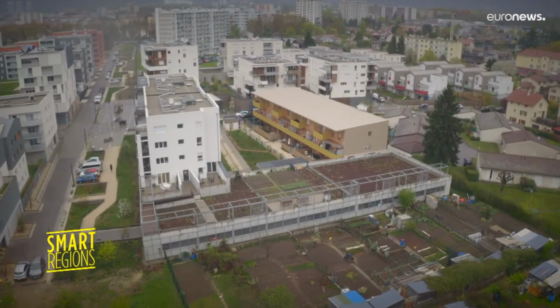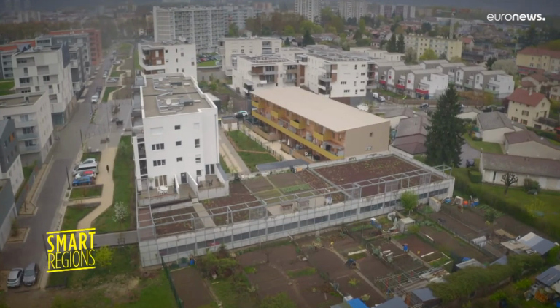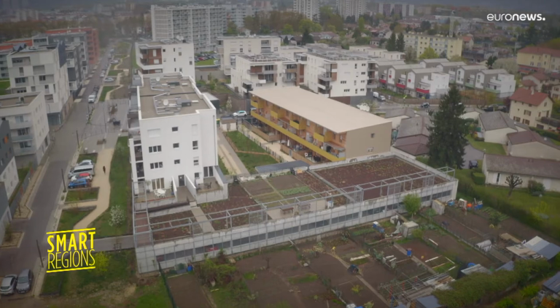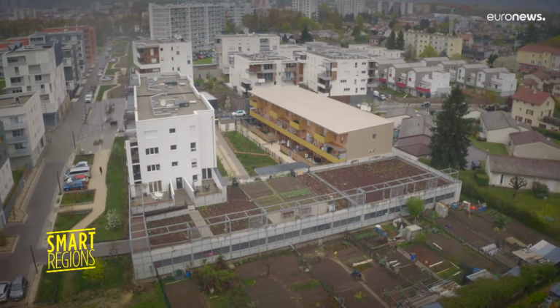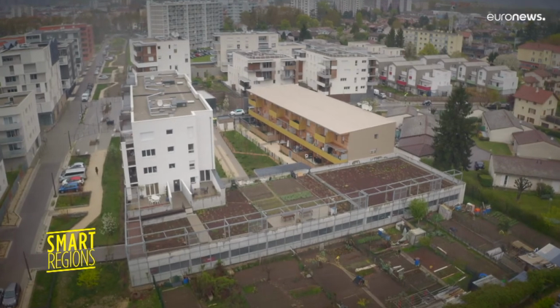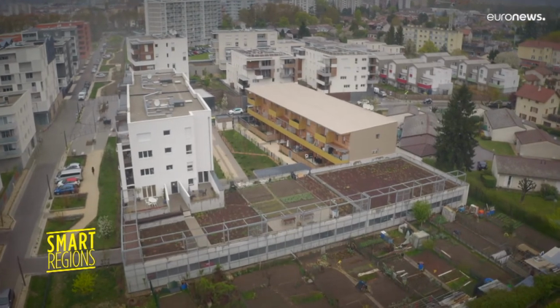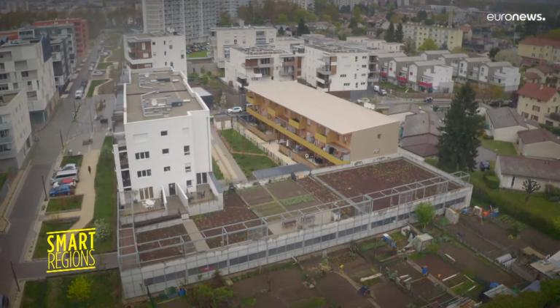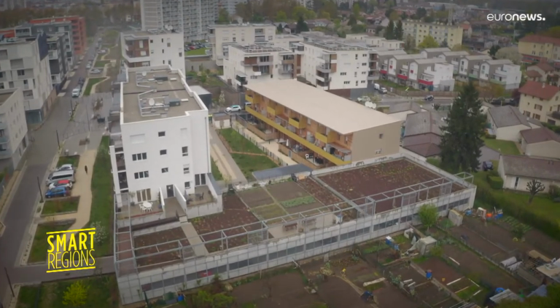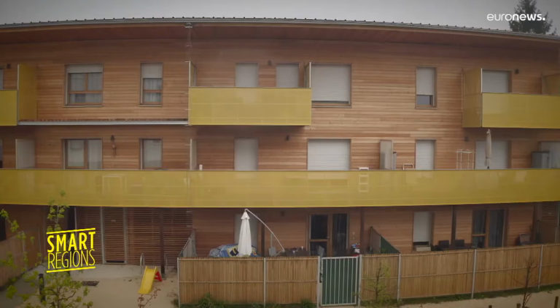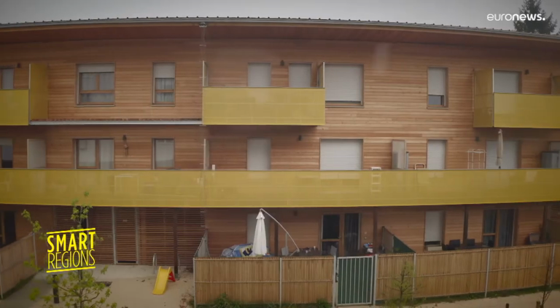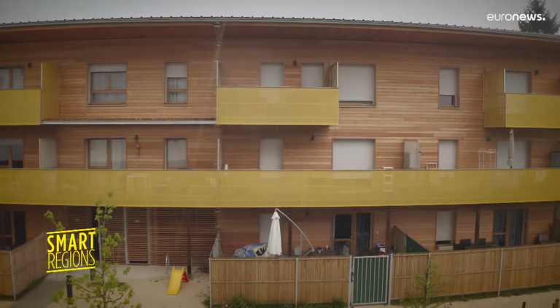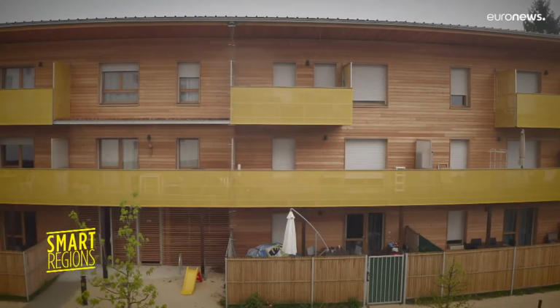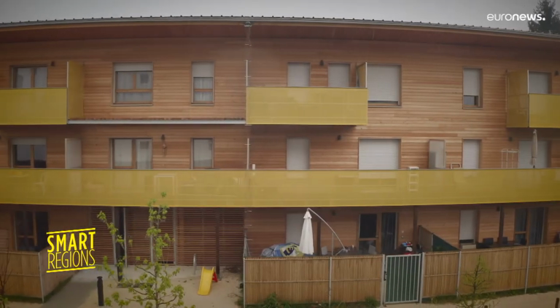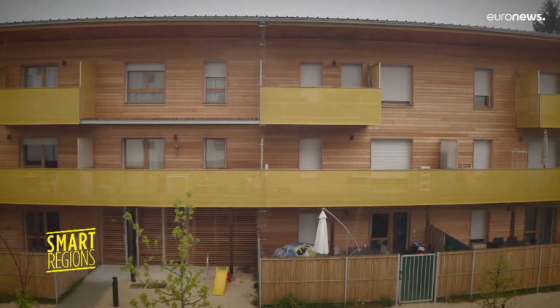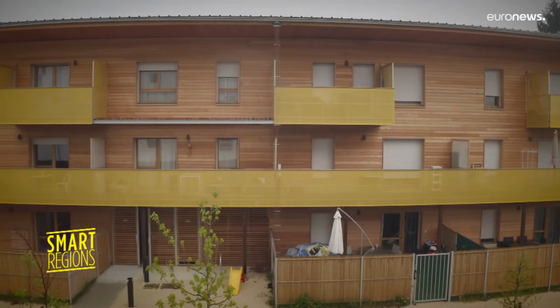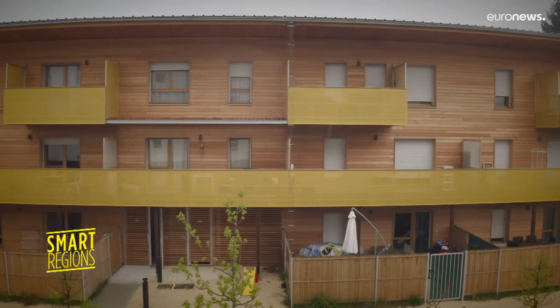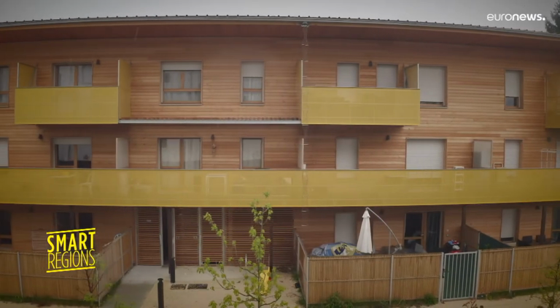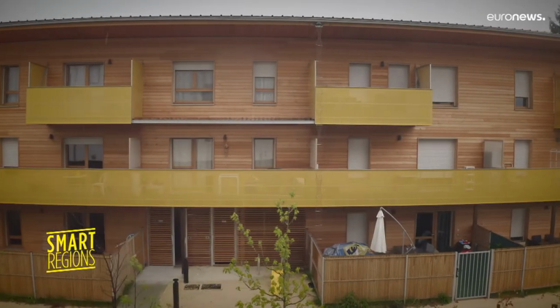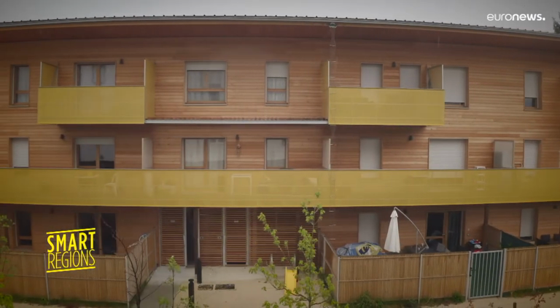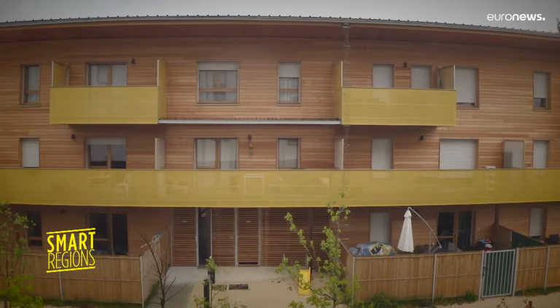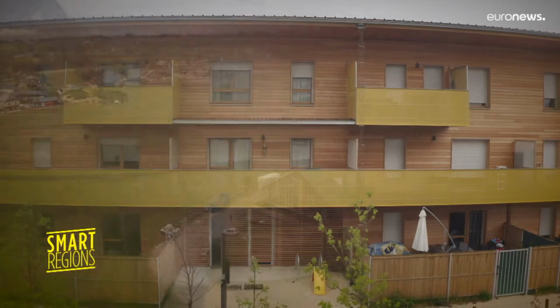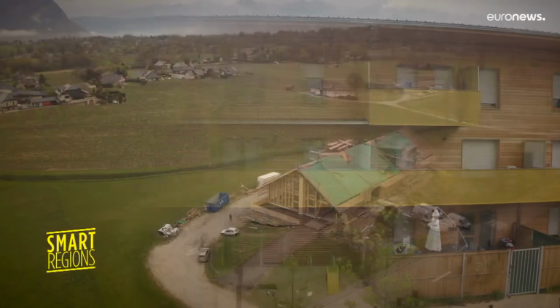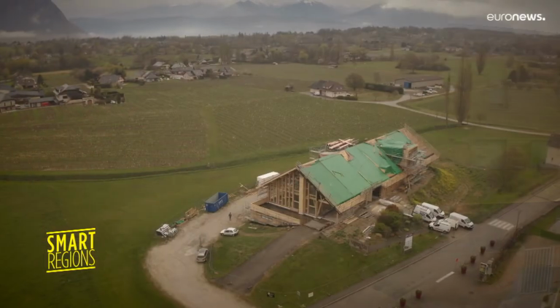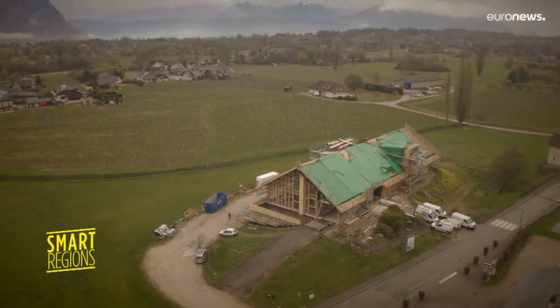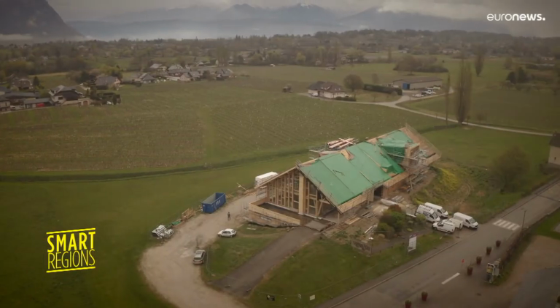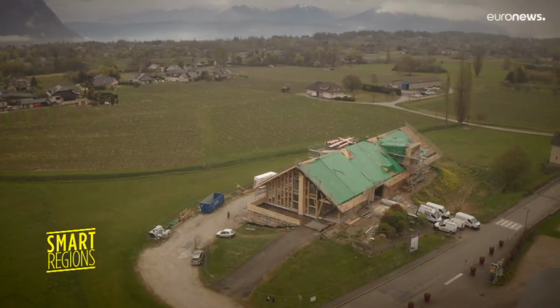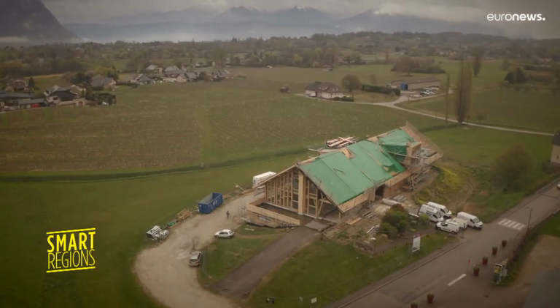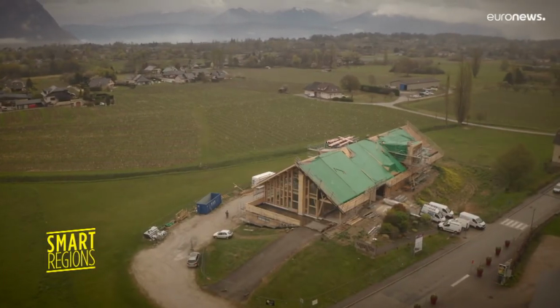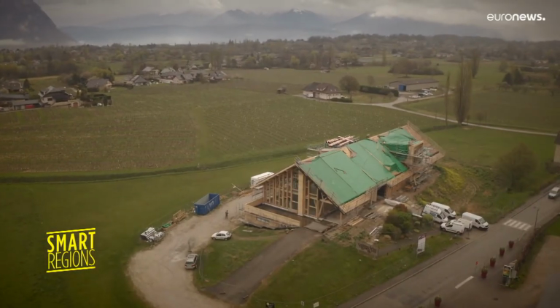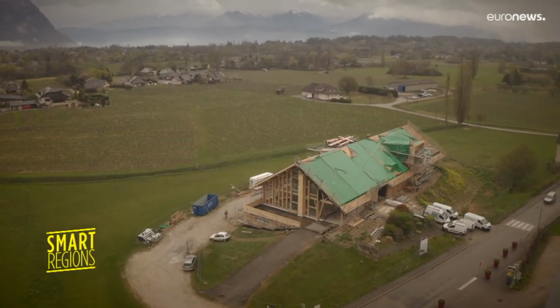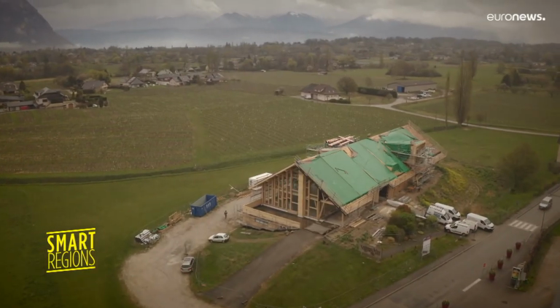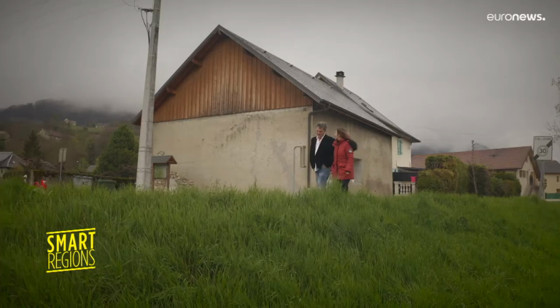Nearly 160 public or private buildings in the region have obtained certification, such as this residence near Grenoble, or the Maison de la Vigne et du Vin in Aprement.